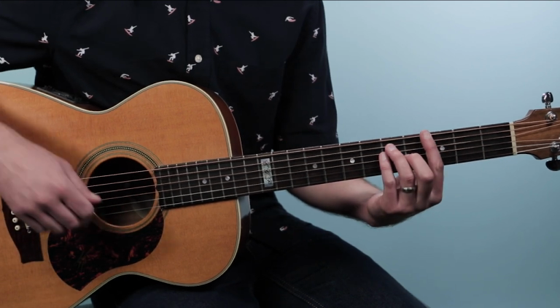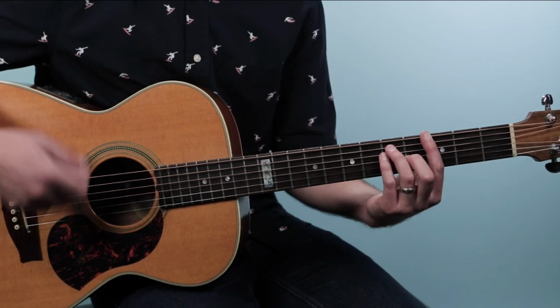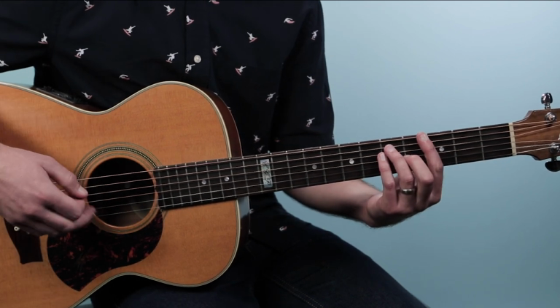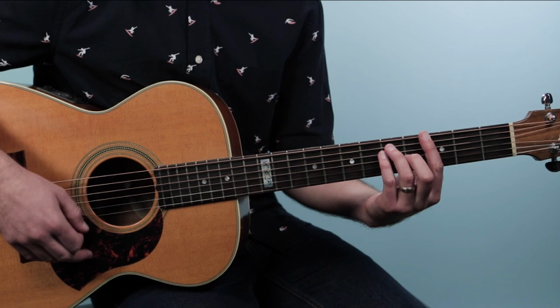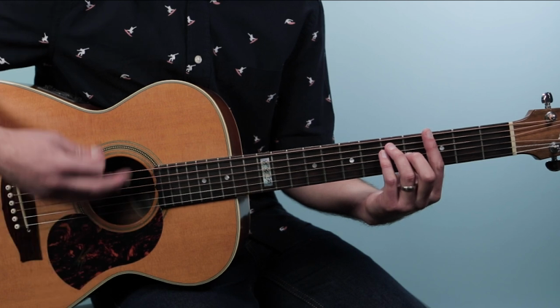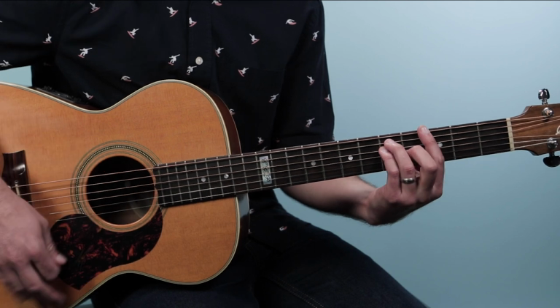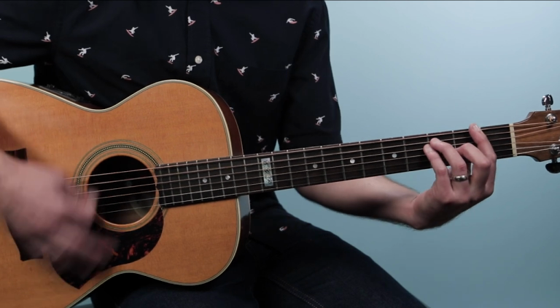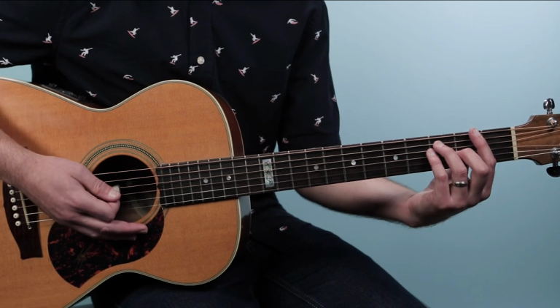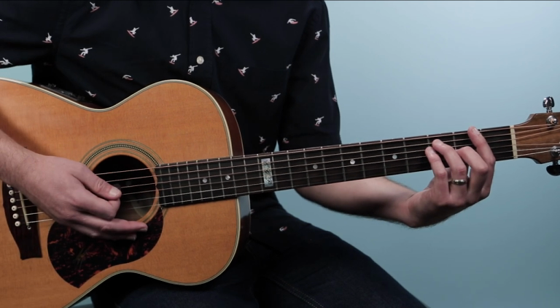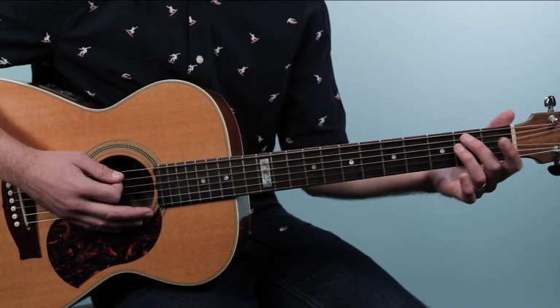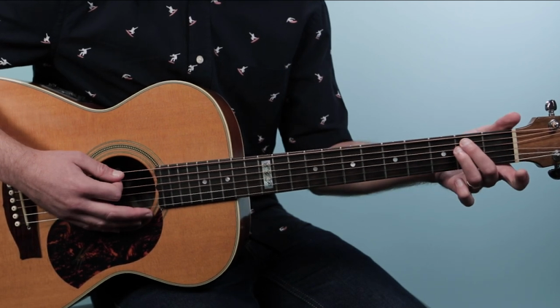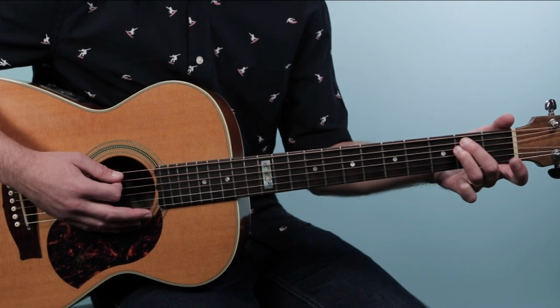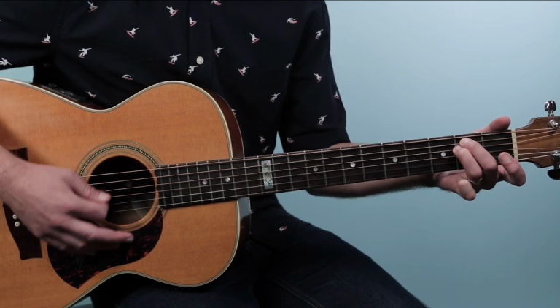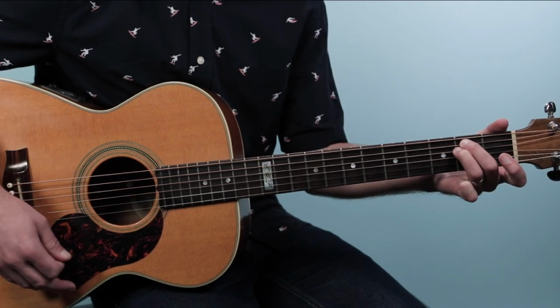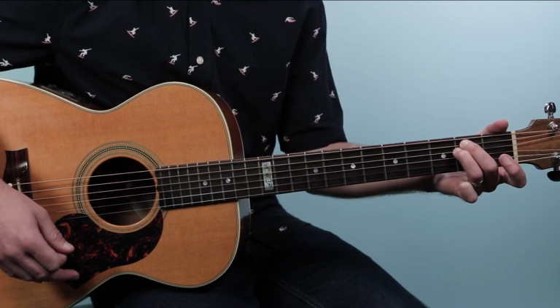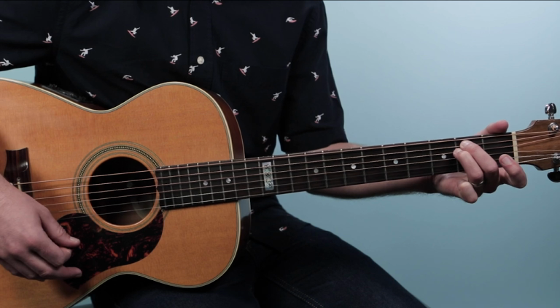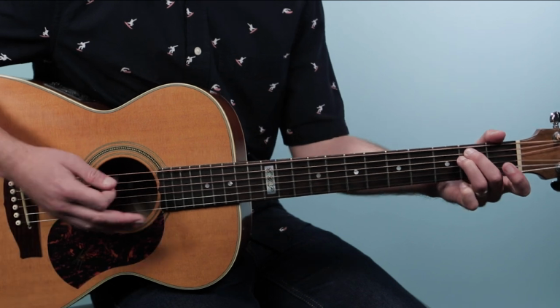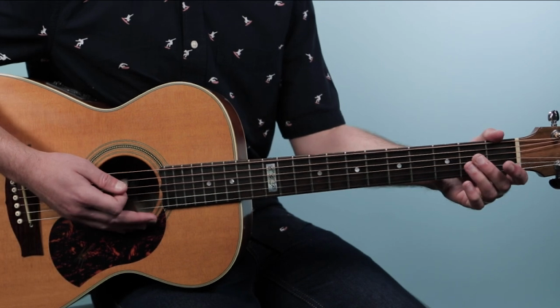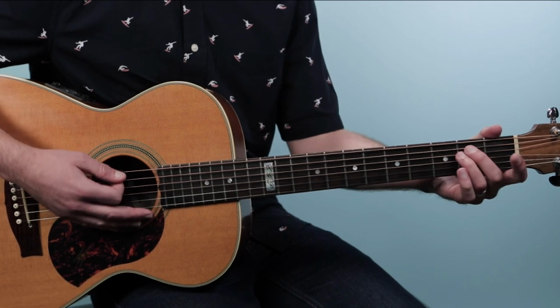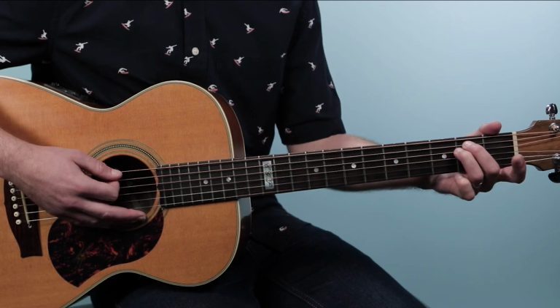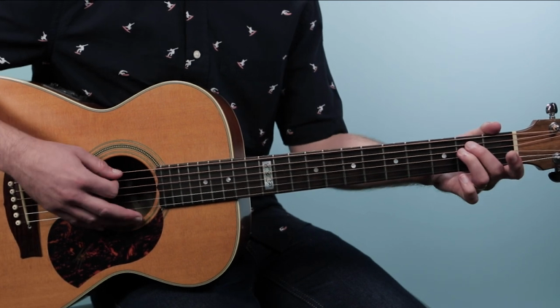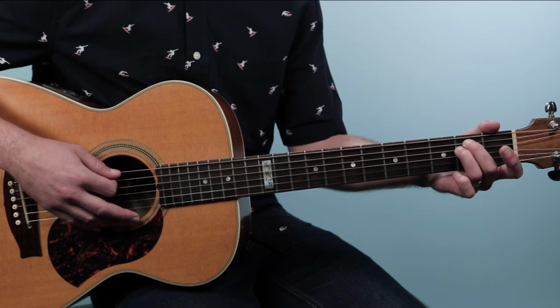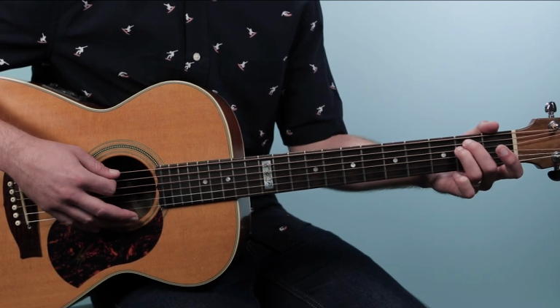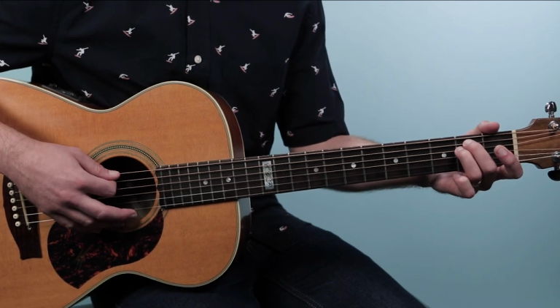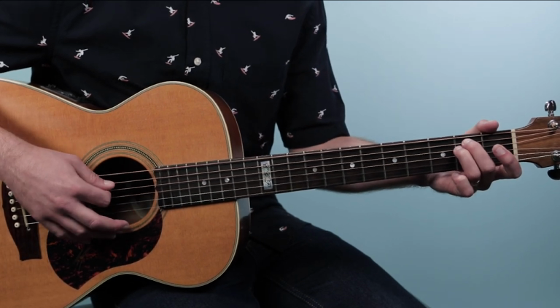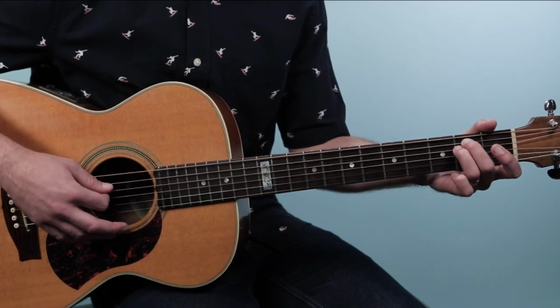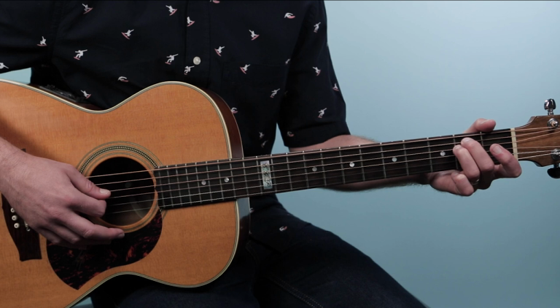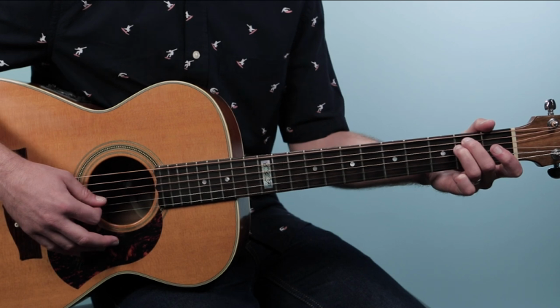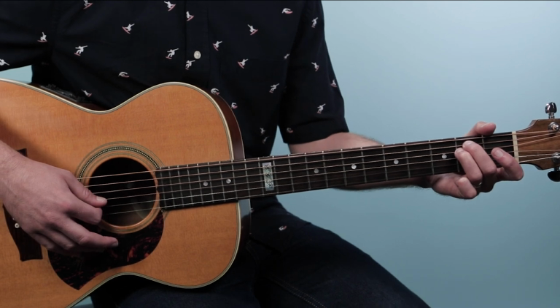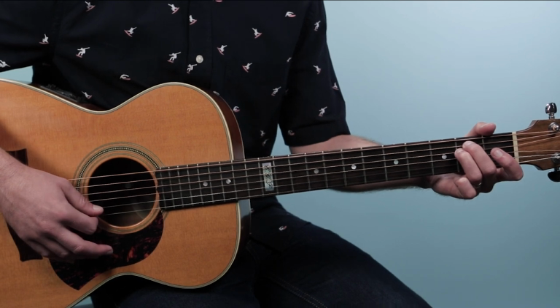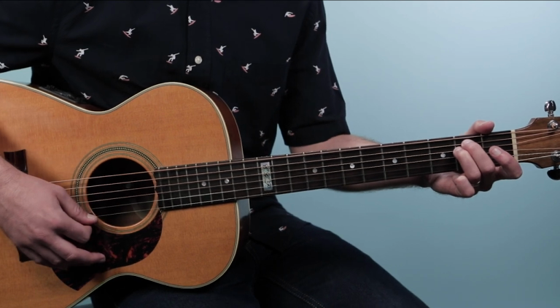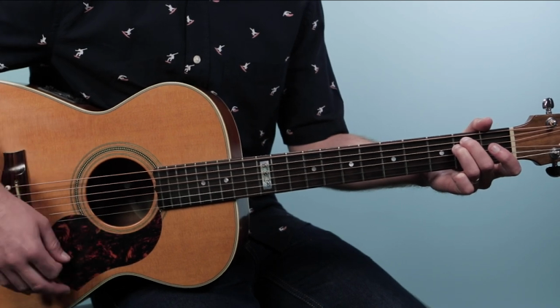We're gonna hit one strum on each — G then F. Then we'll go to E minor. E minor is just an open position chord, all six strings: open, two, two, open, open, open.